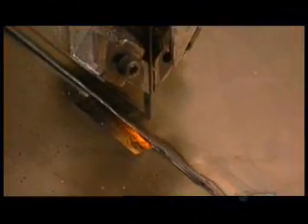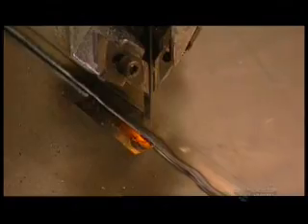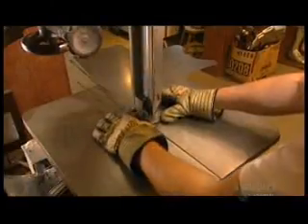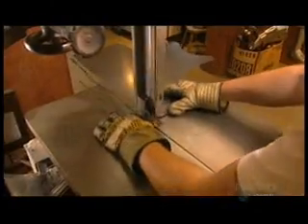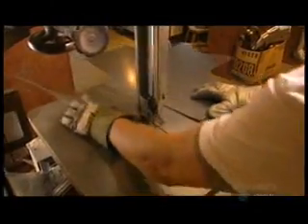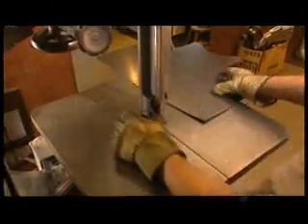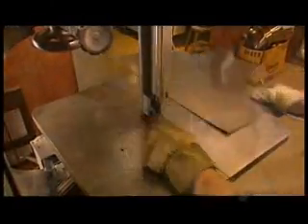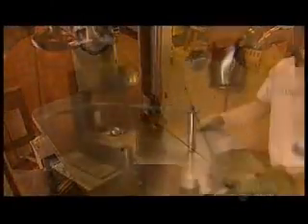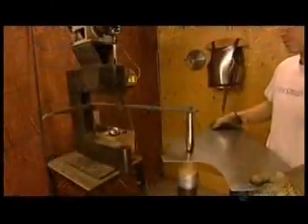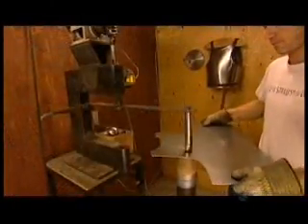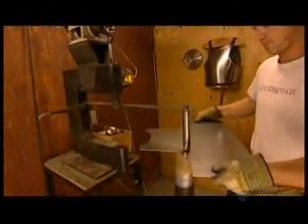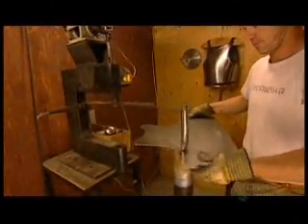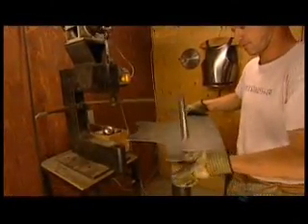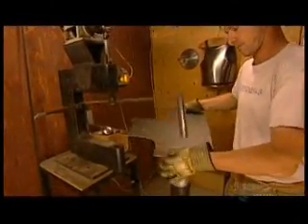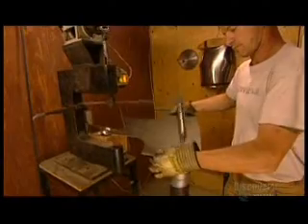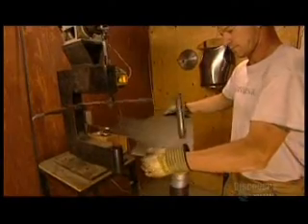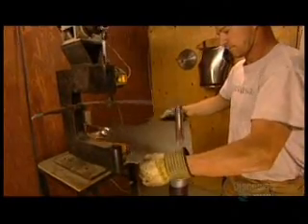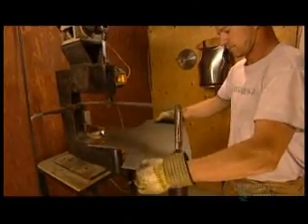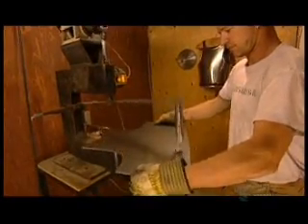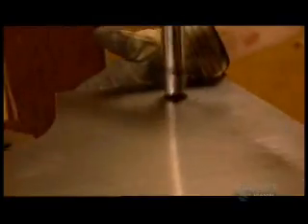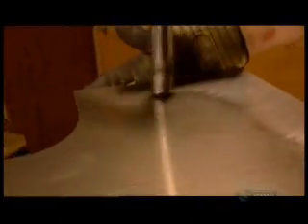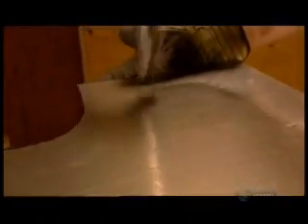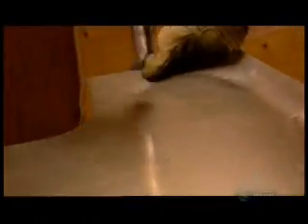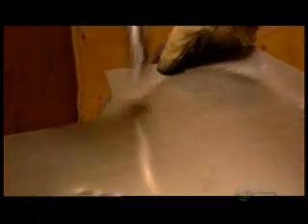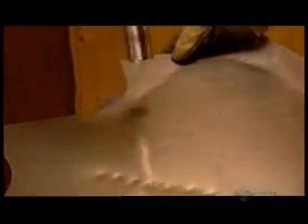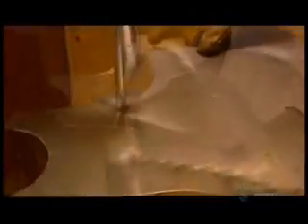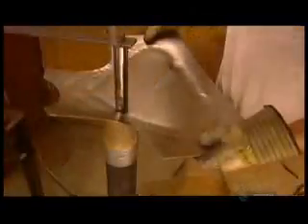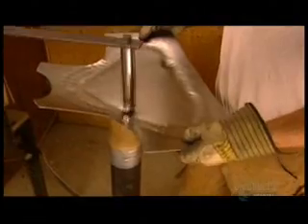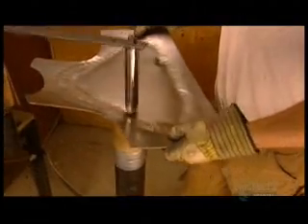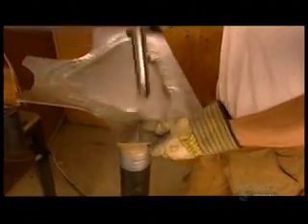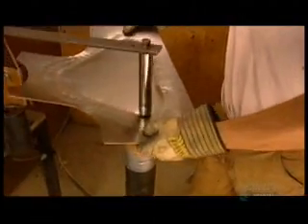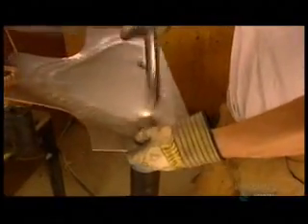This is the breastplate, which covers the chest and abdomen. He begins to shape the piece using an automatic hammer. There's no mold or template to guide him — he works strictly by eye.